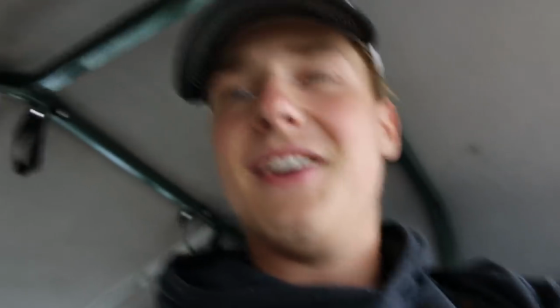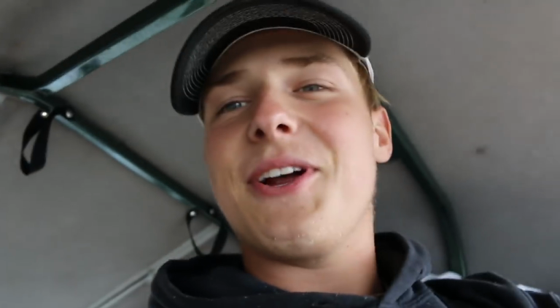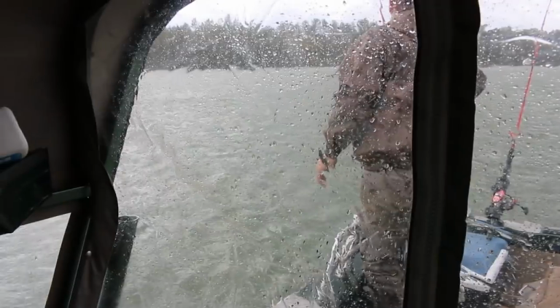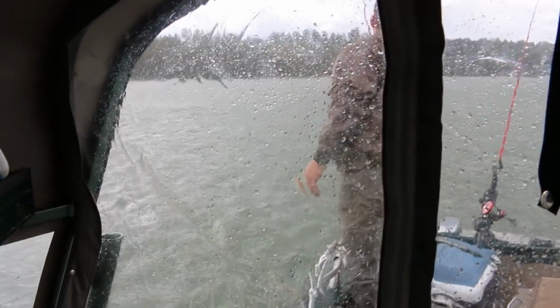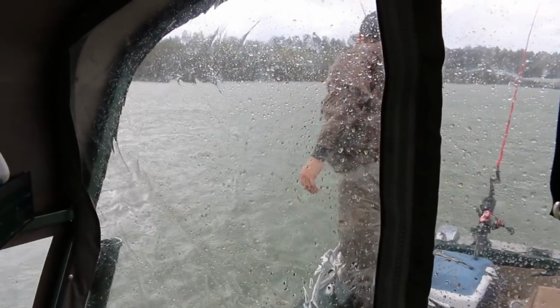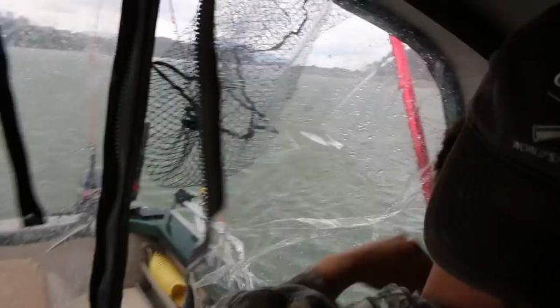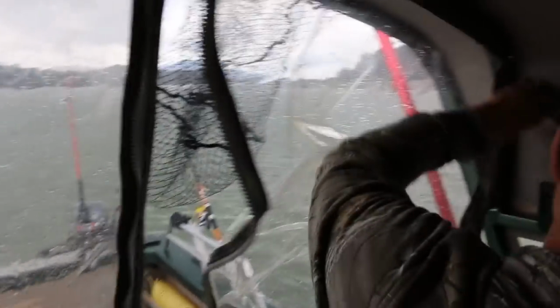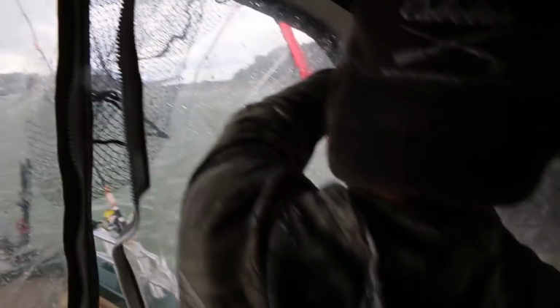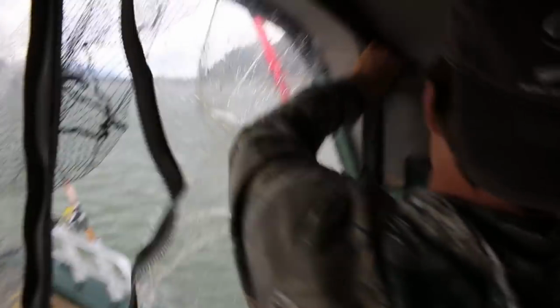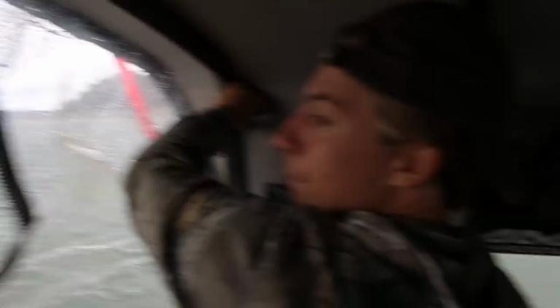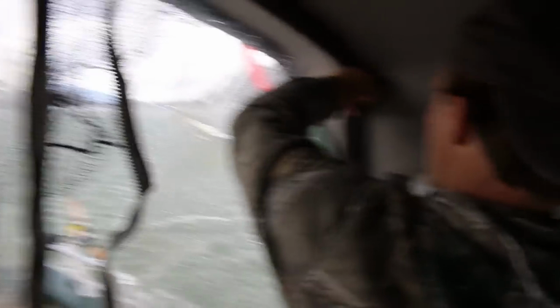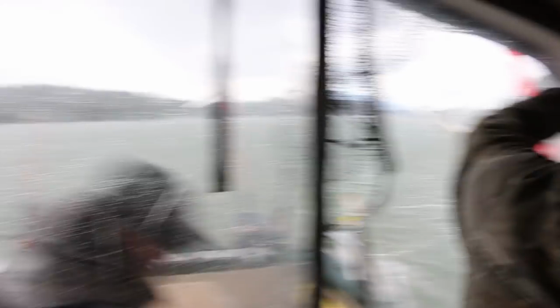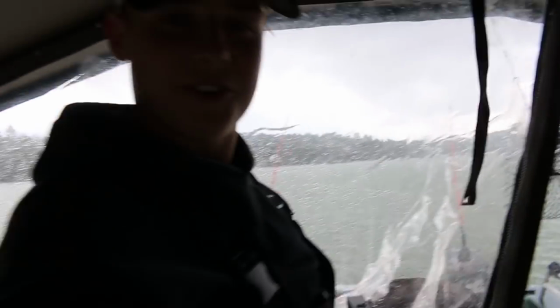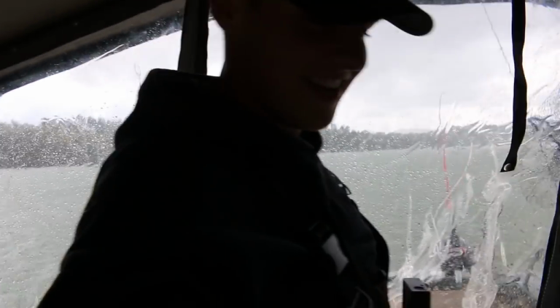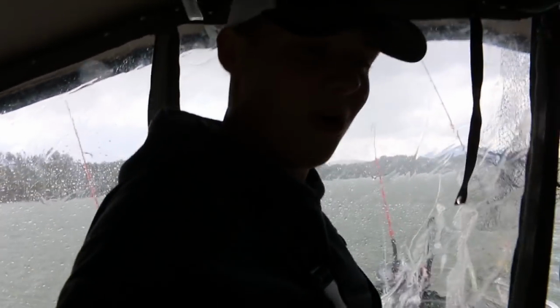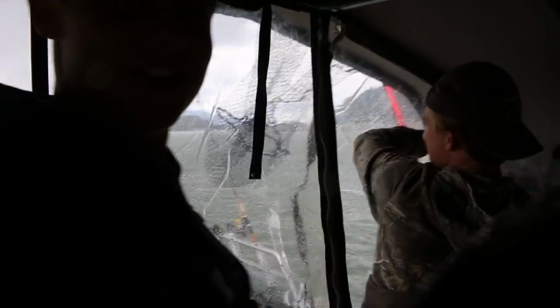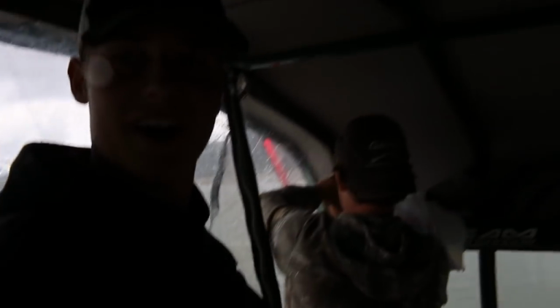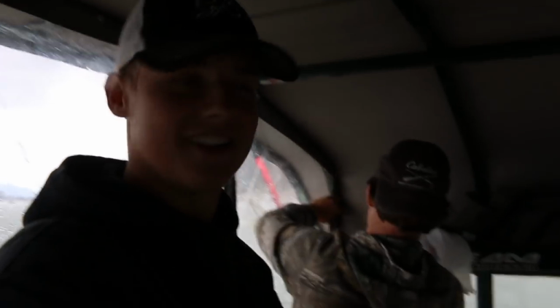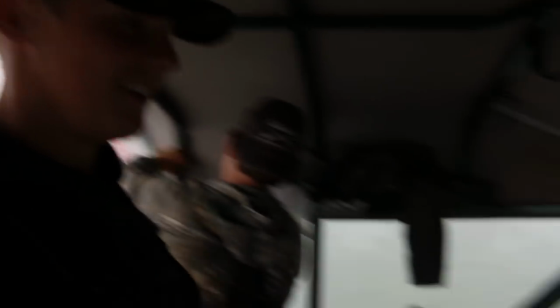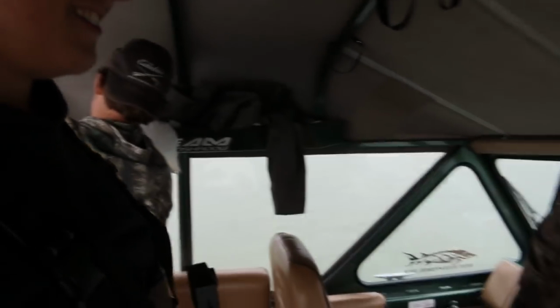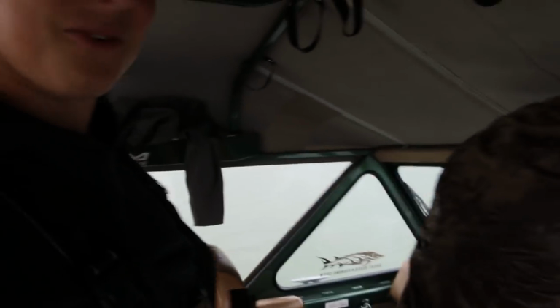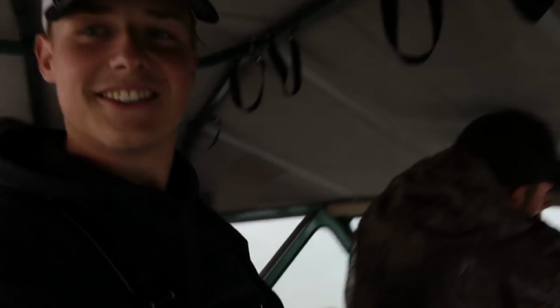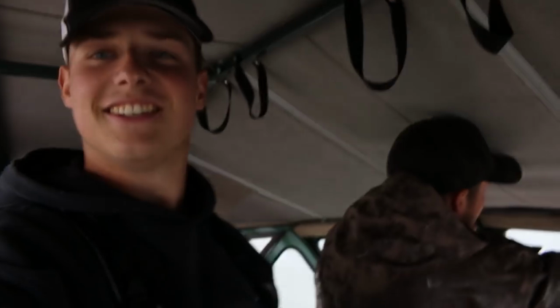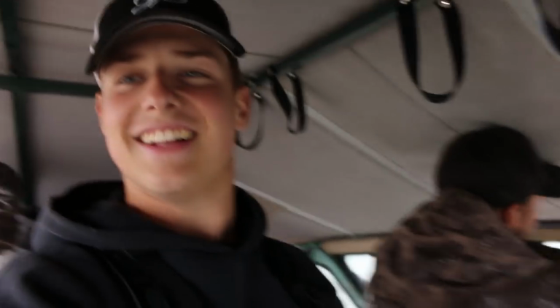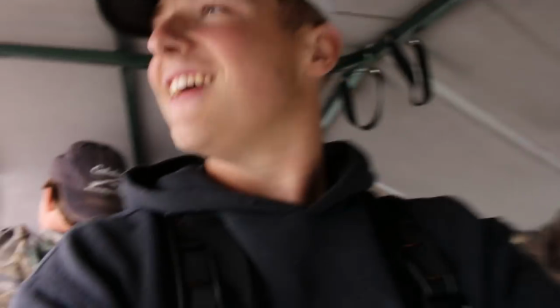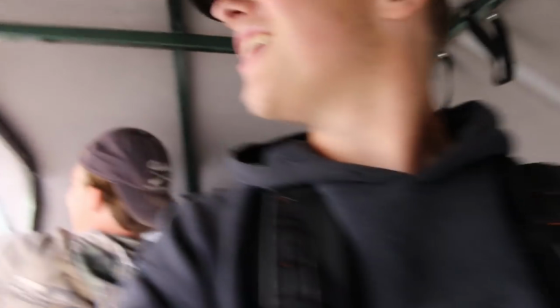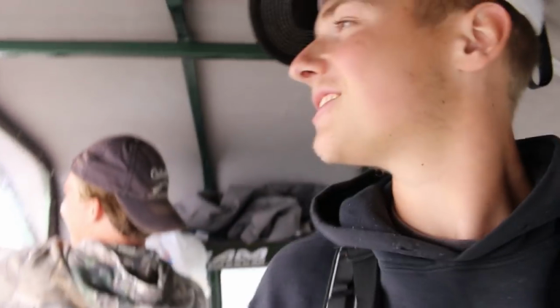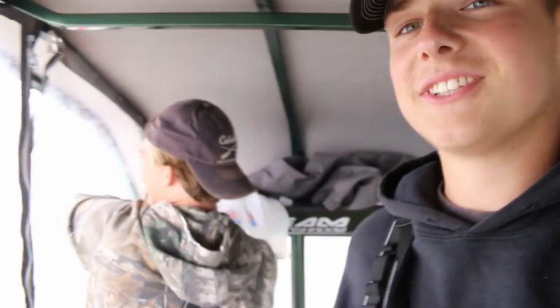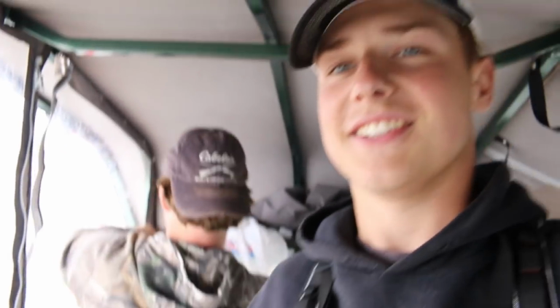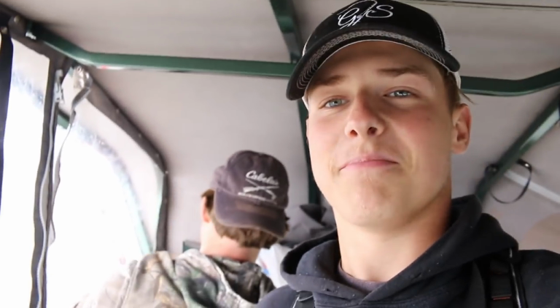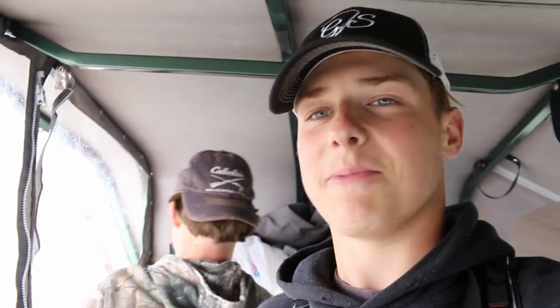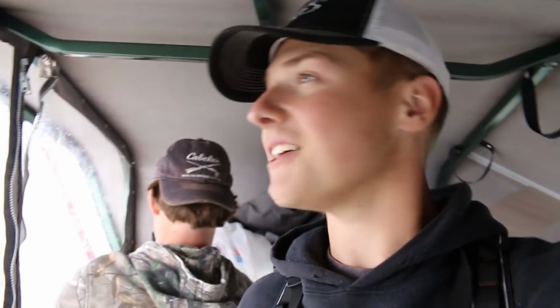The rain is starting. Man, it's coming down. Crazy — out of nowhere. Zero to a hundred. That is wild. Cody got soaked. He's so pouty pants now.